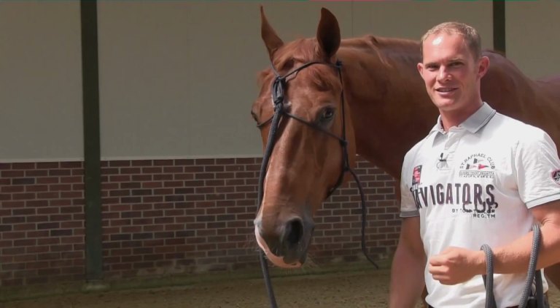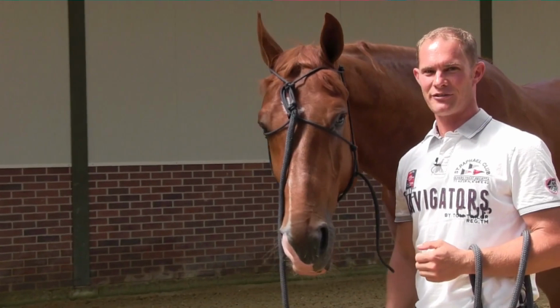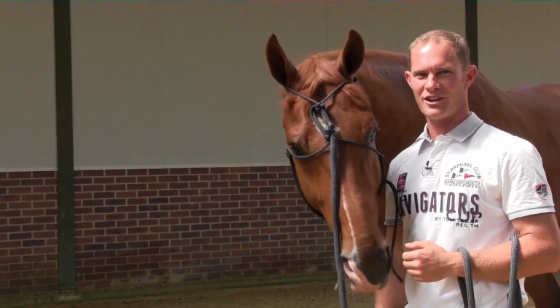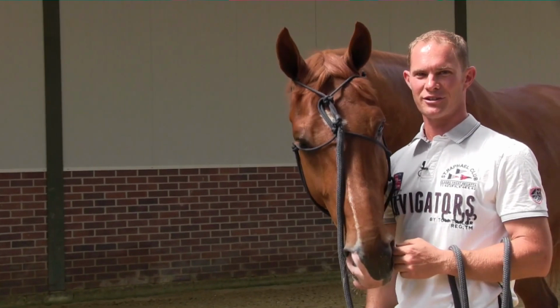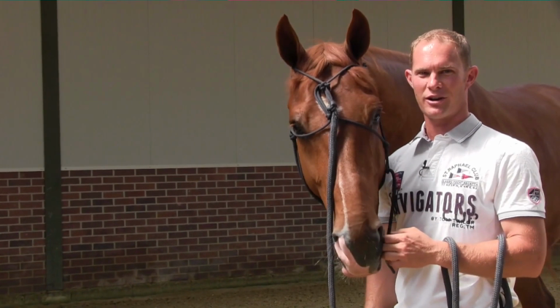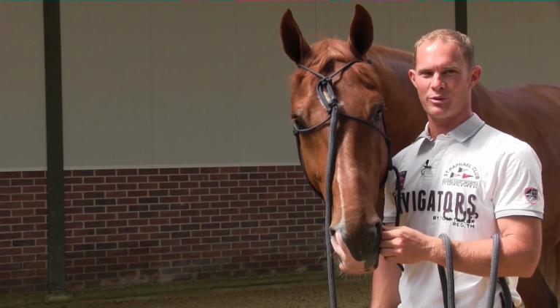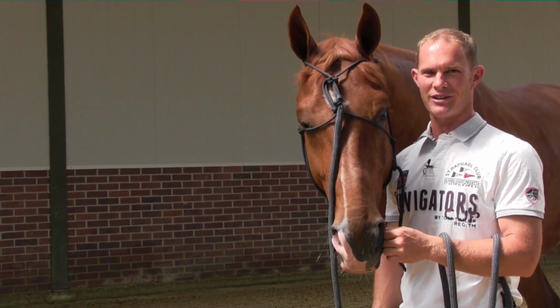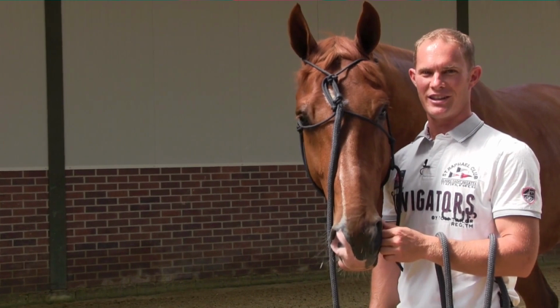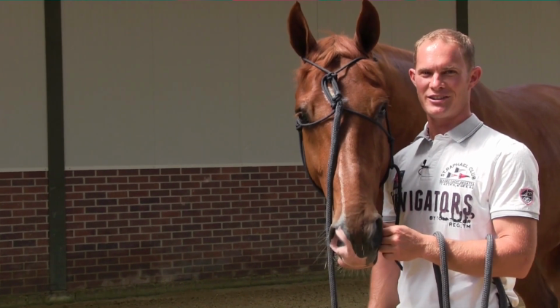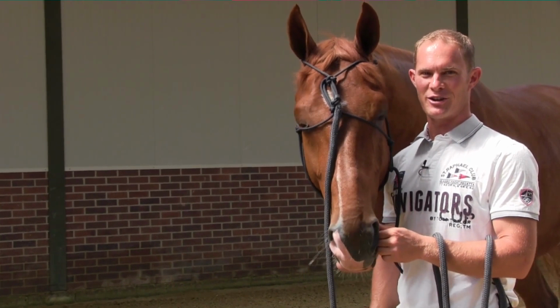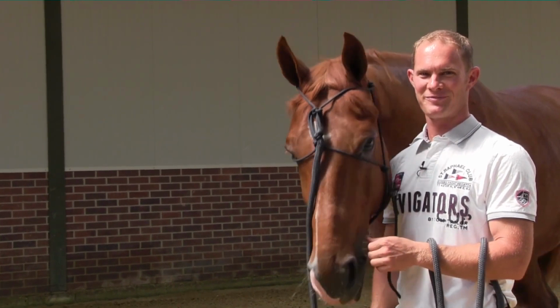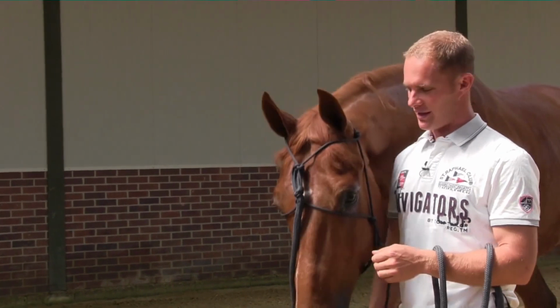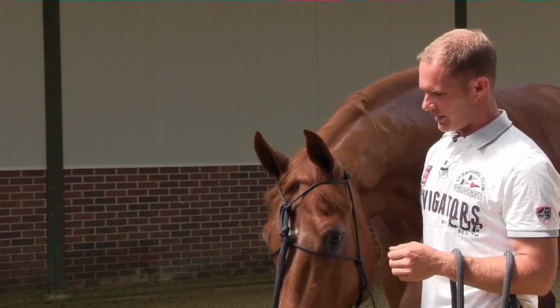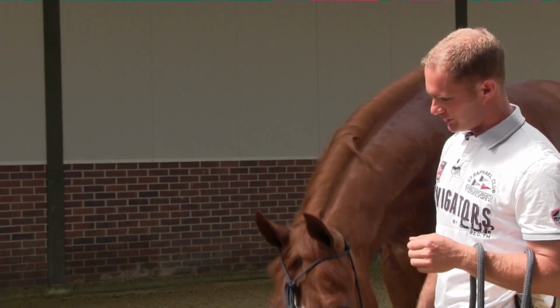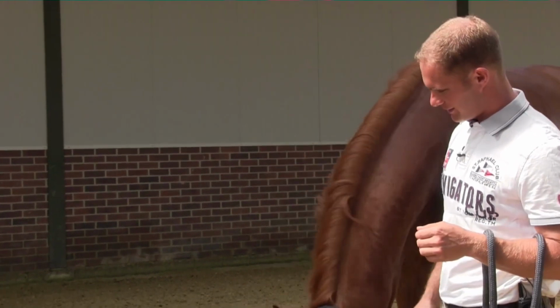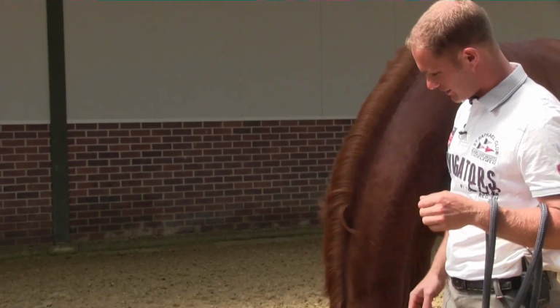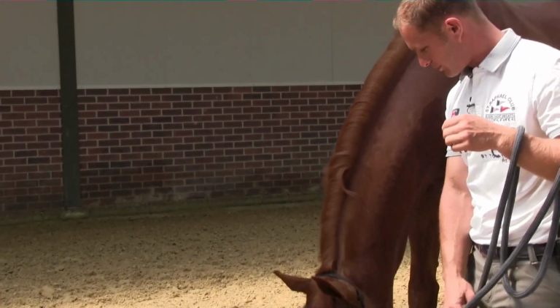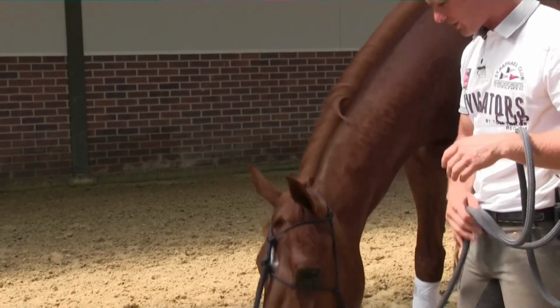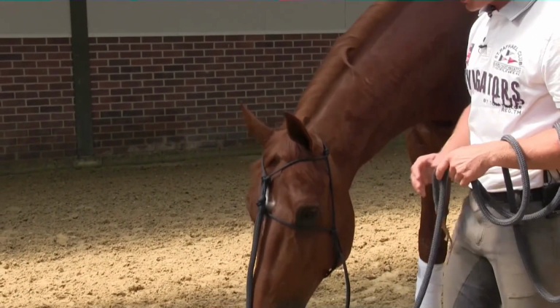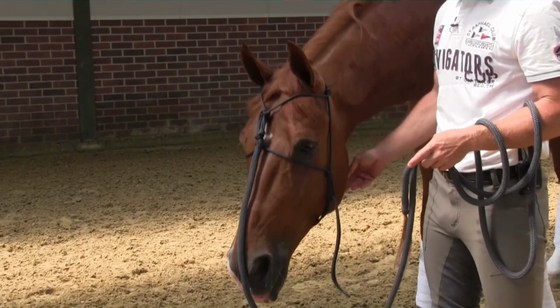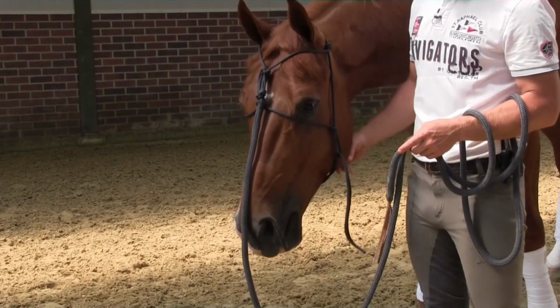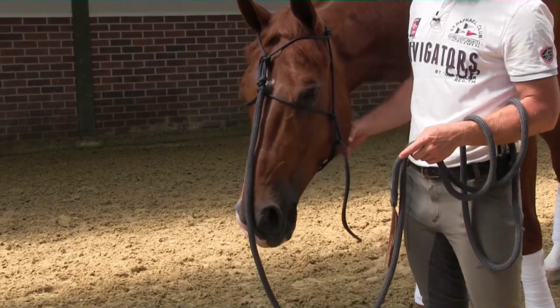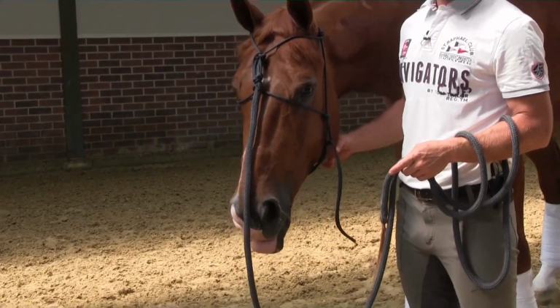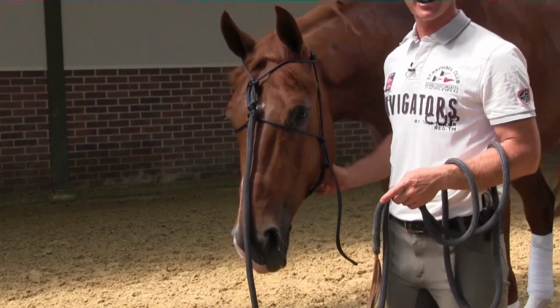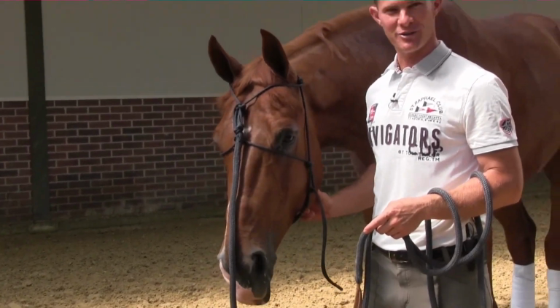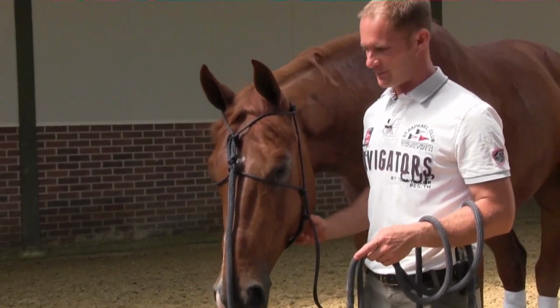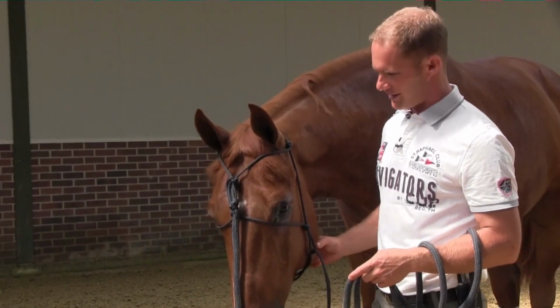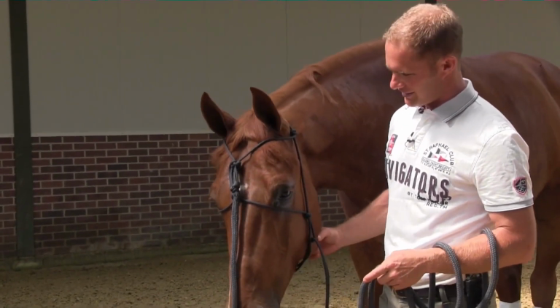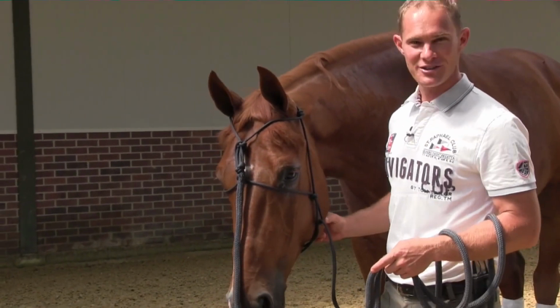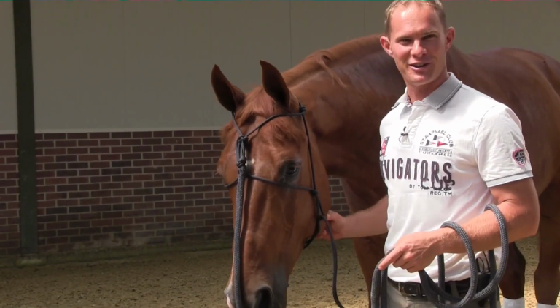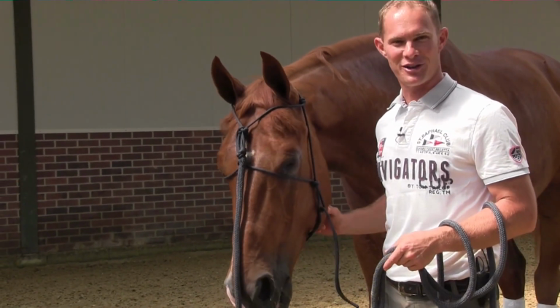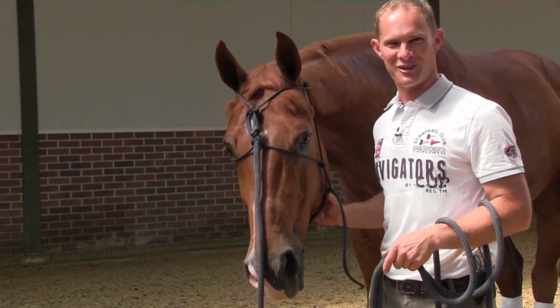Fitting the halter is quite an important thing to know — where to put the ears, where to put the nose to enable you to have the correct control. This is not how you put the halter on.